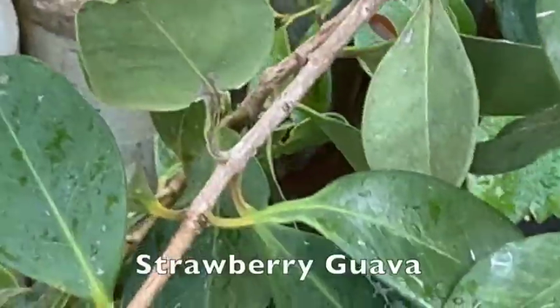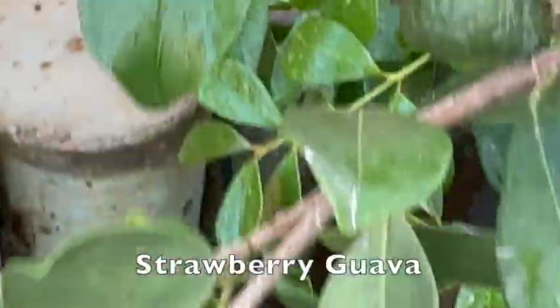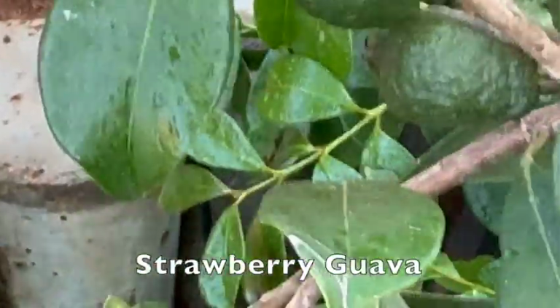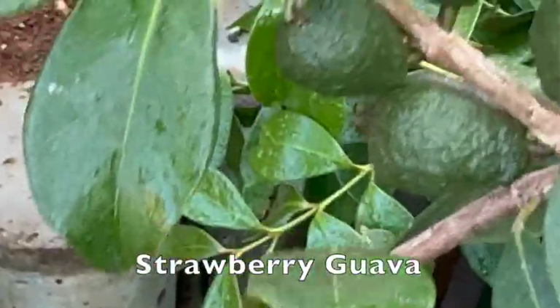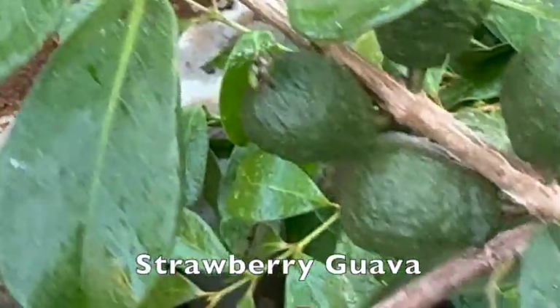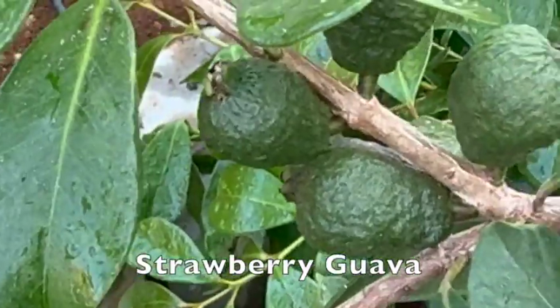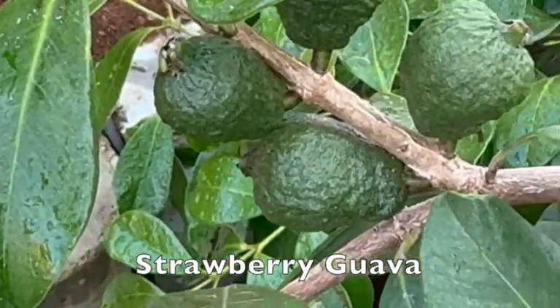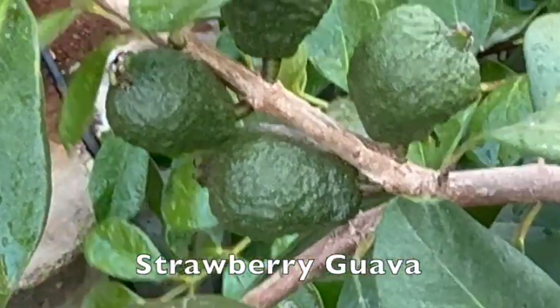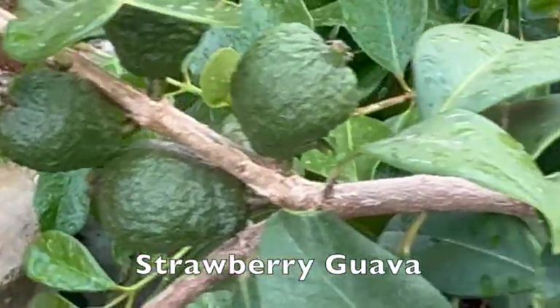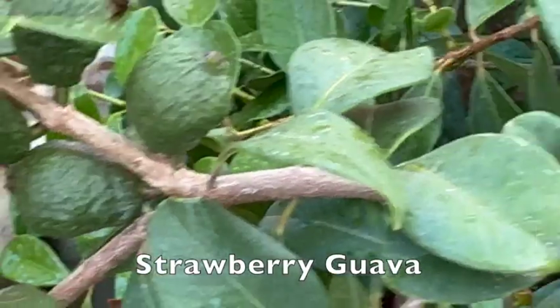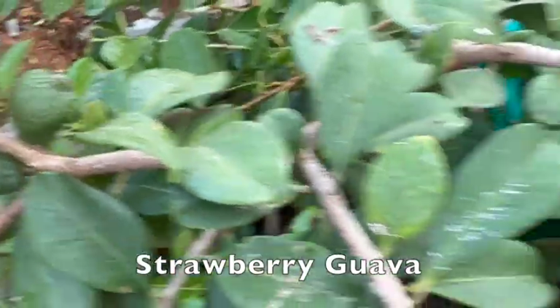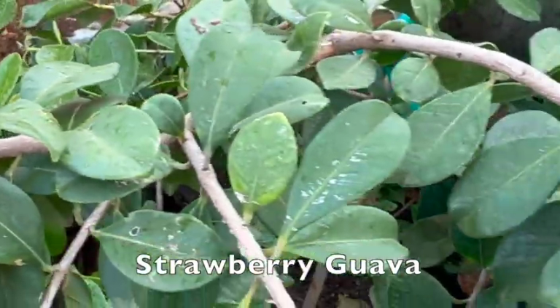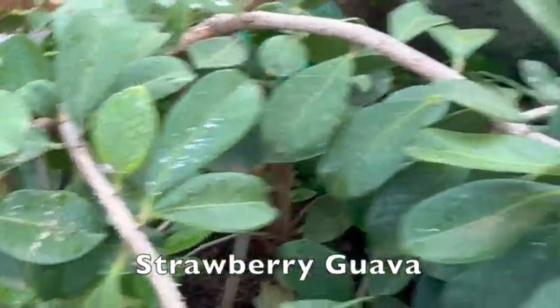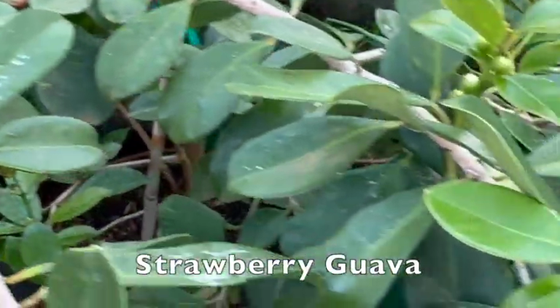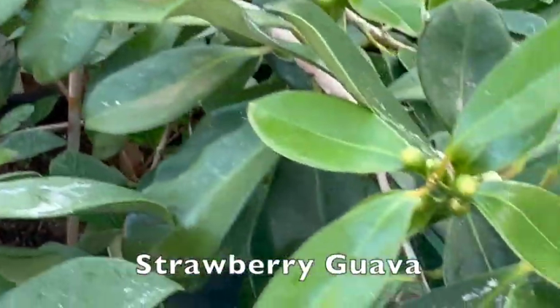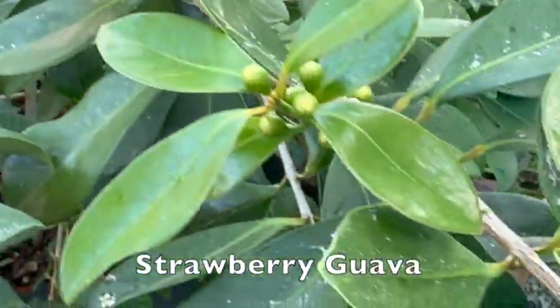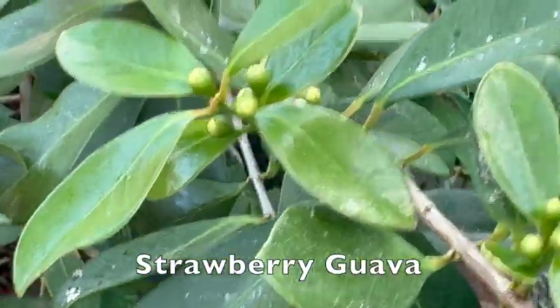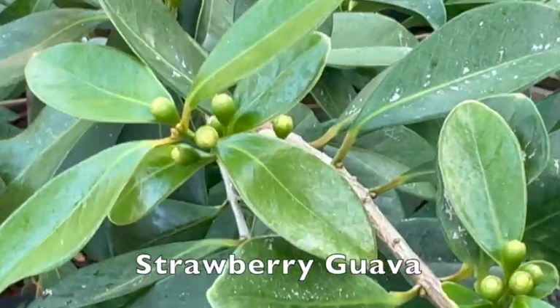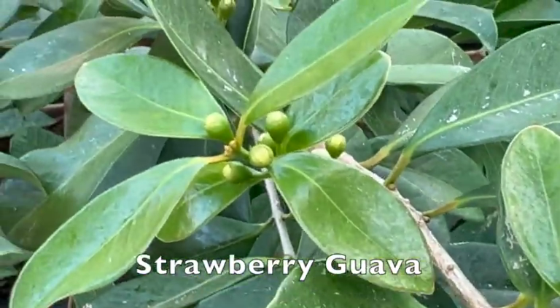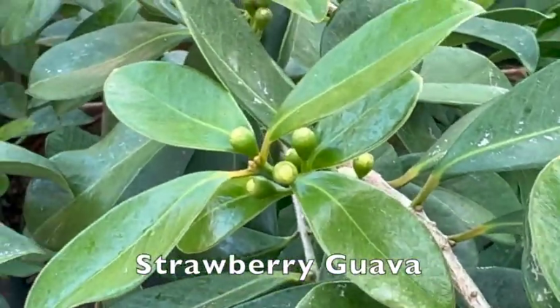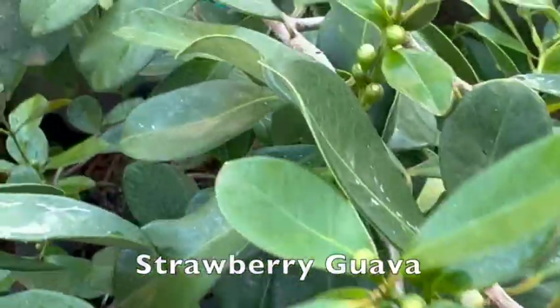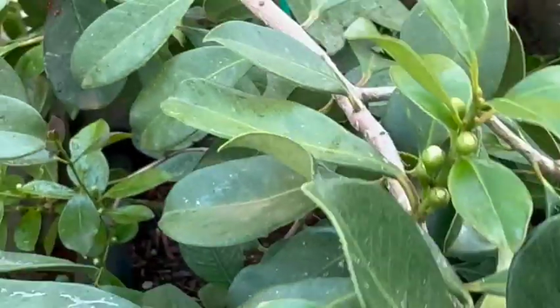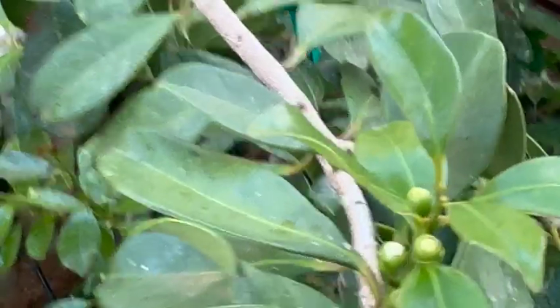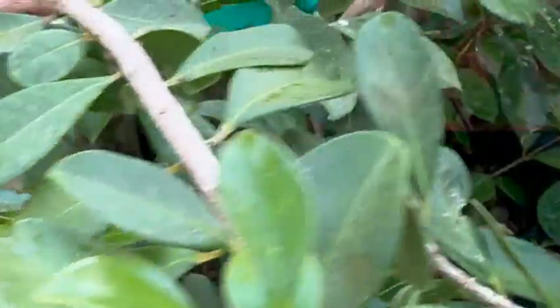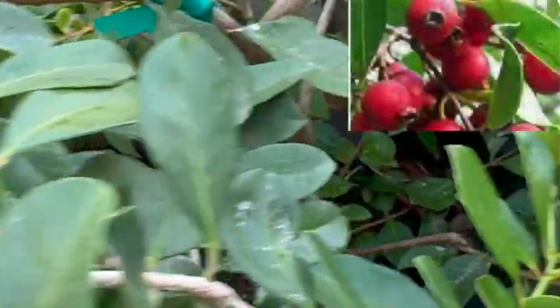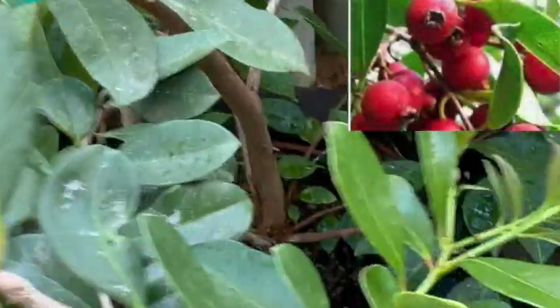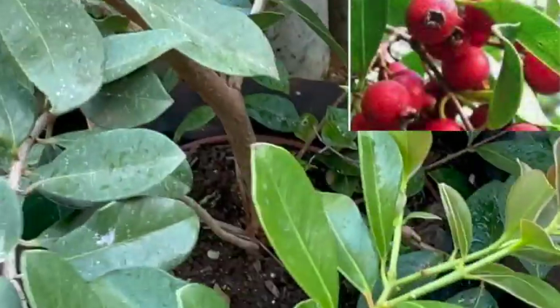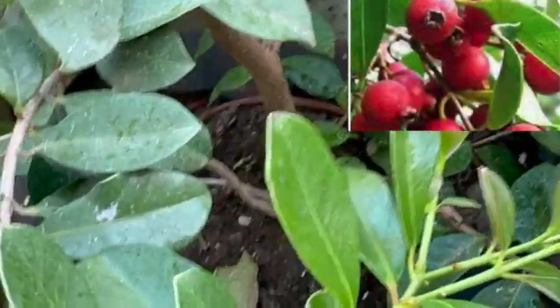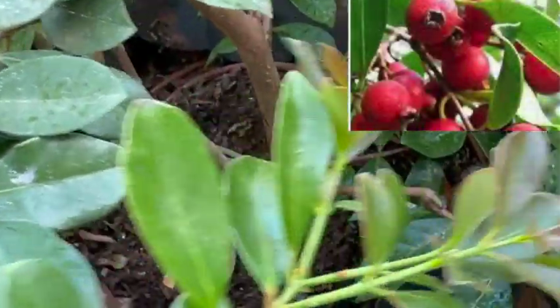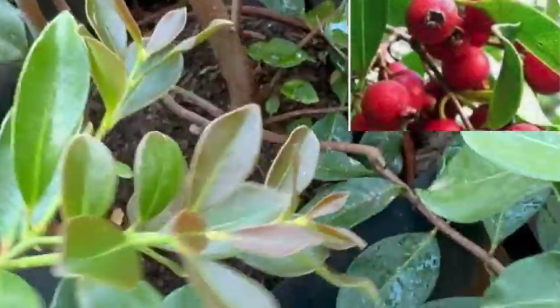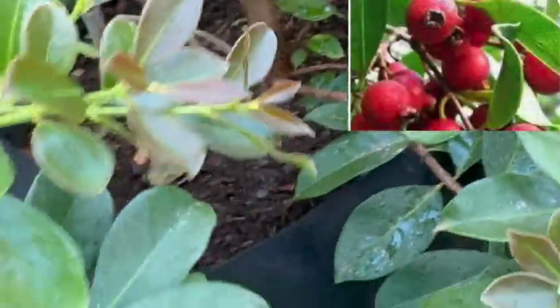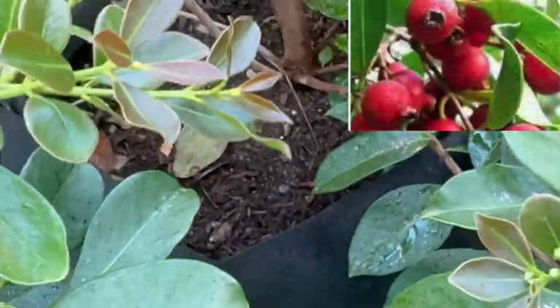Check out our Strawberry Guavas. These fruit have a delightful flavor that's a mix of strawberry and guava. They're great for fresh eating, making a refreshing drink, or even jams. Can't wait for them to turn red.